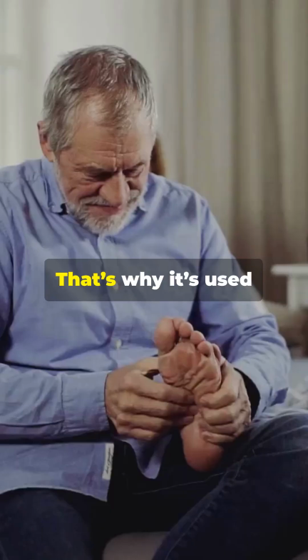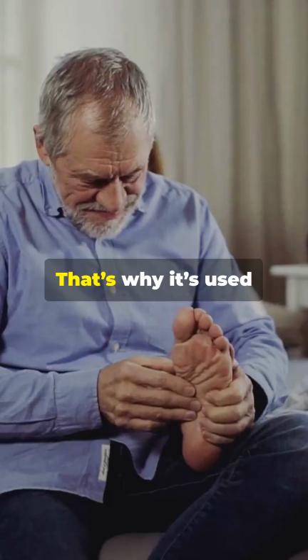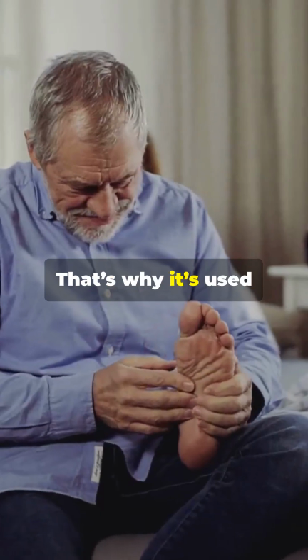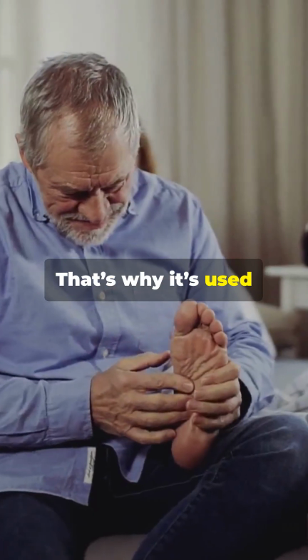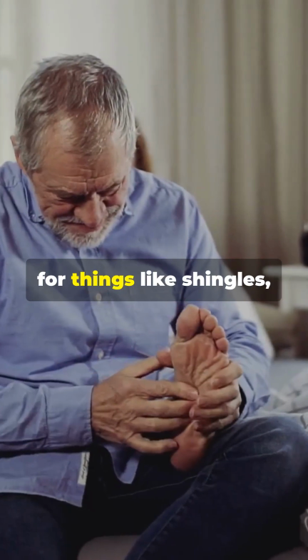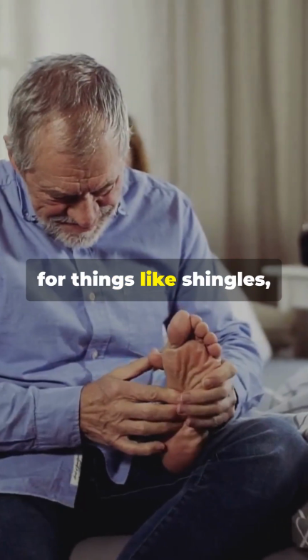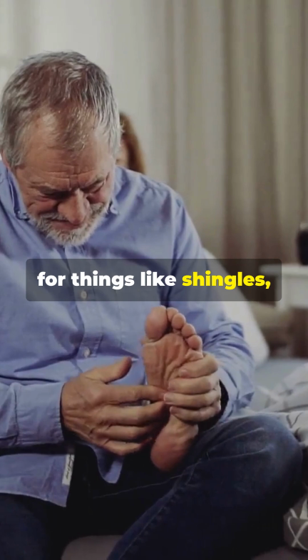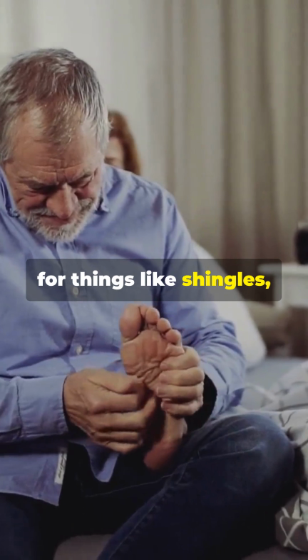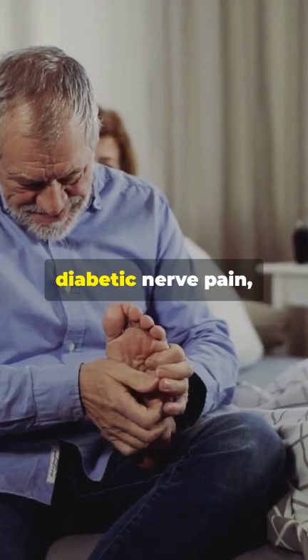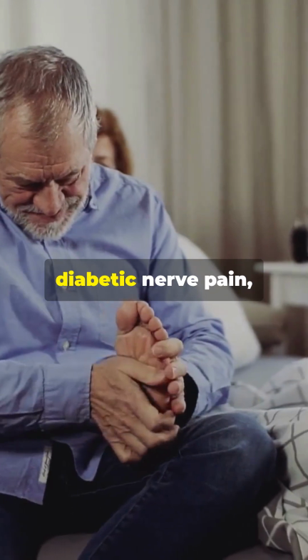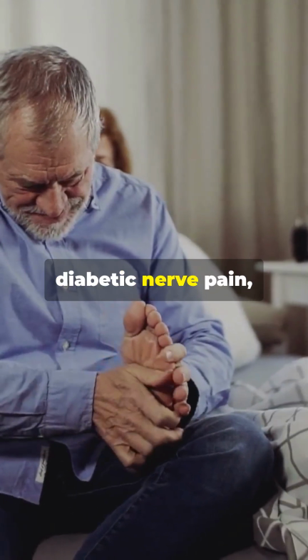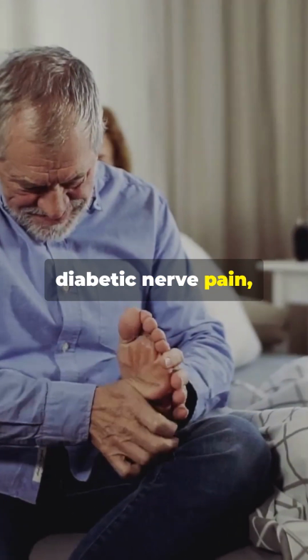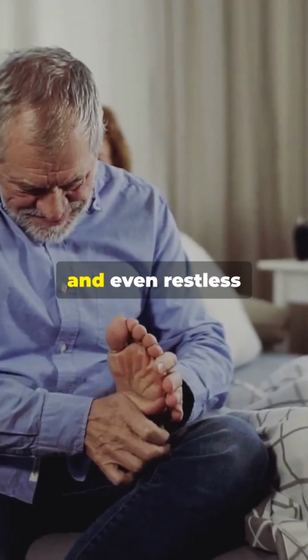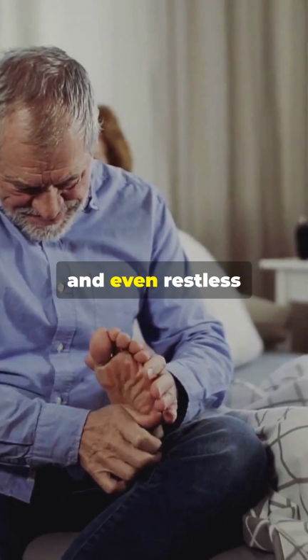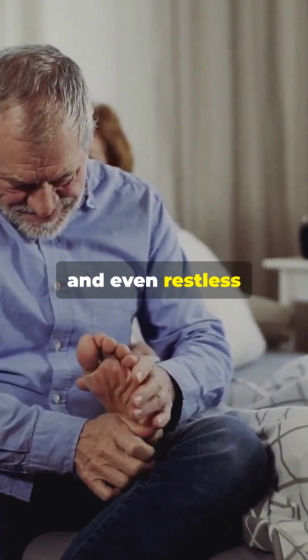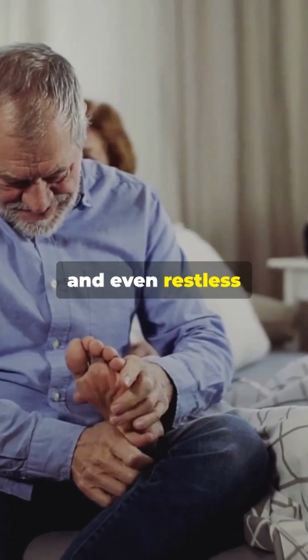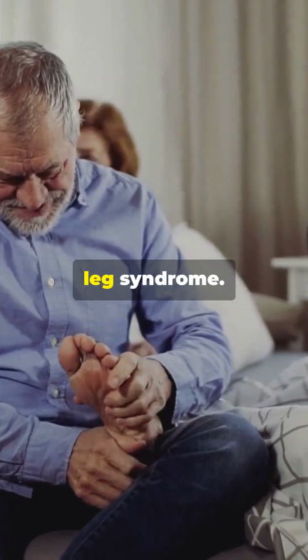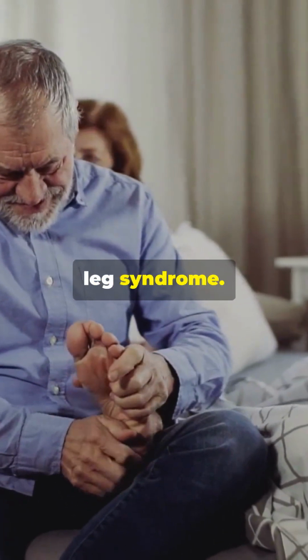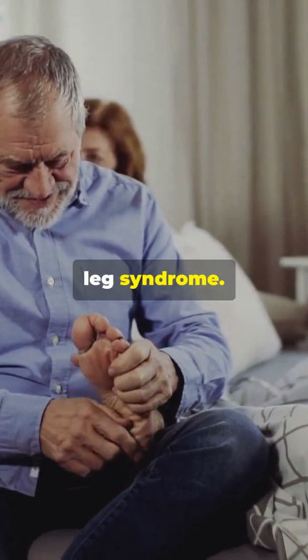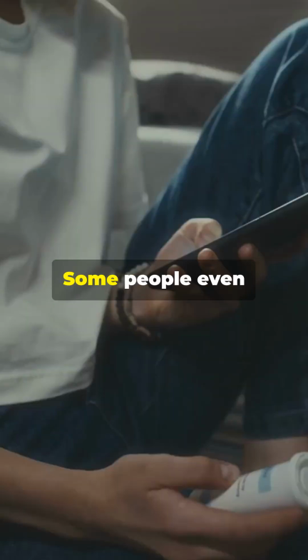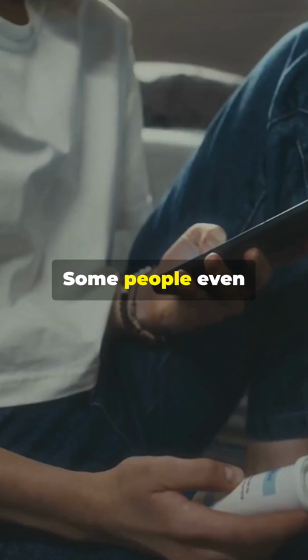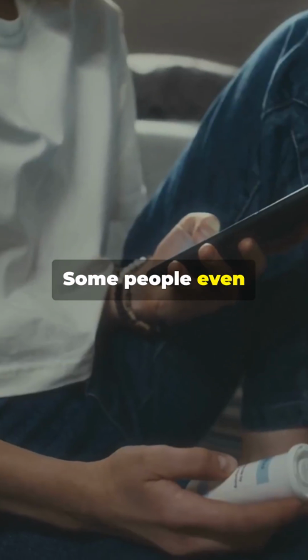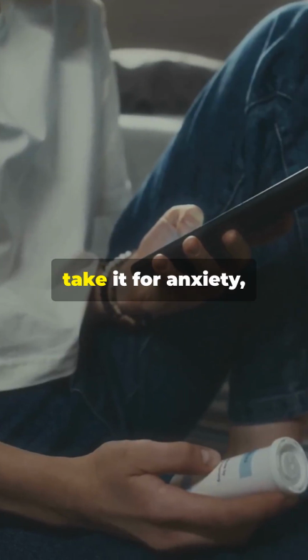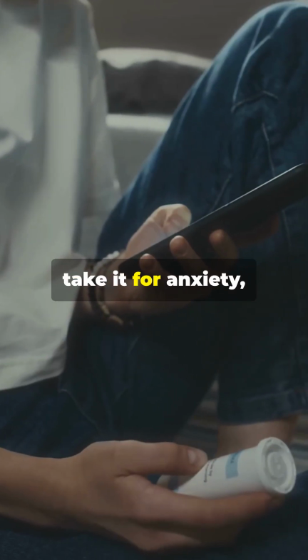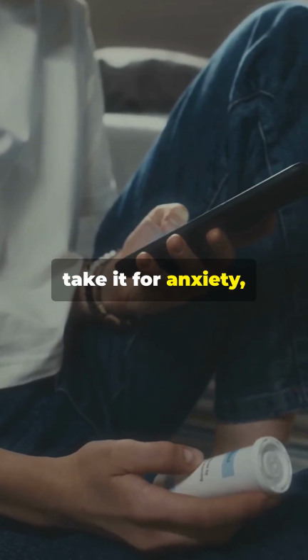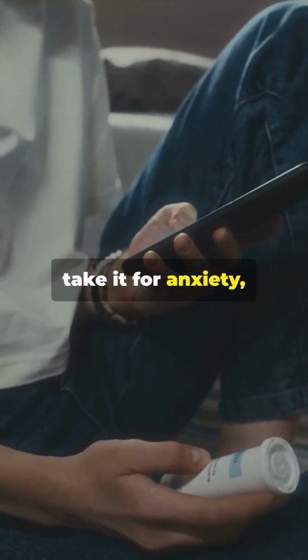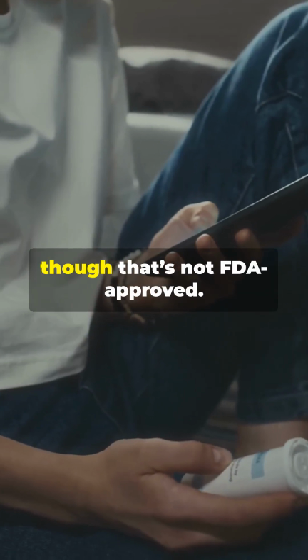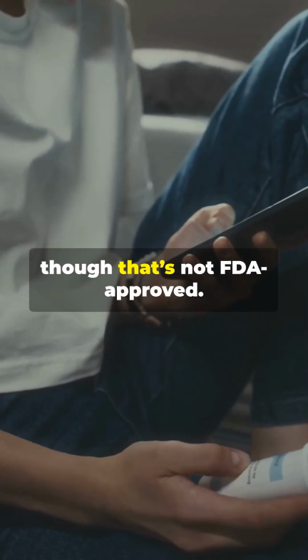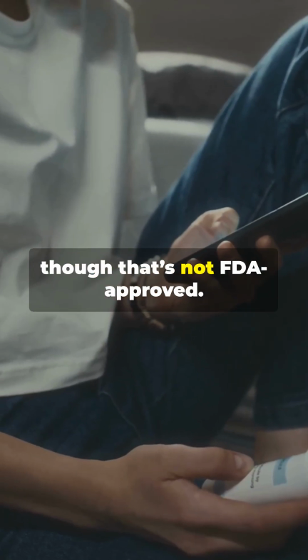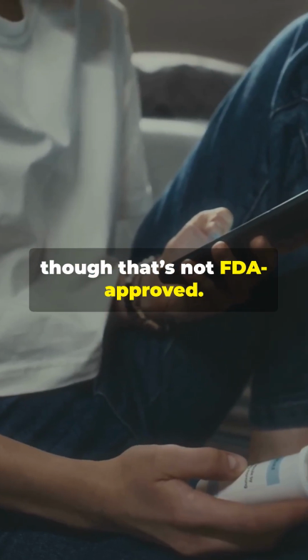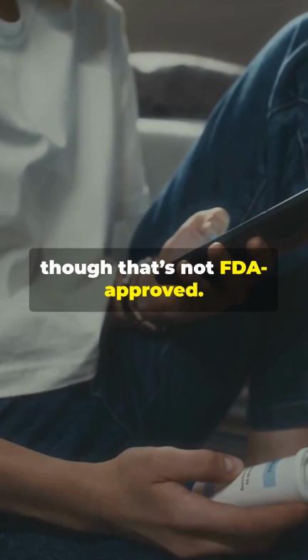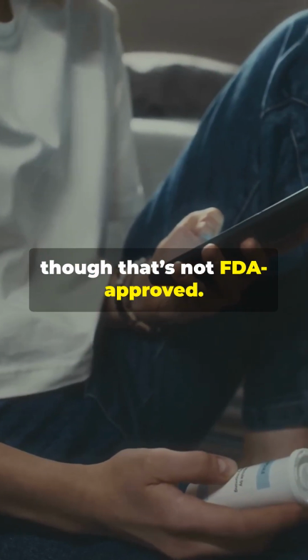That's why it's used for things like shingles, diabetic nerve pain, and even restless leg syndrome. Some people even take it for anxiety, though that's not FDA approved.